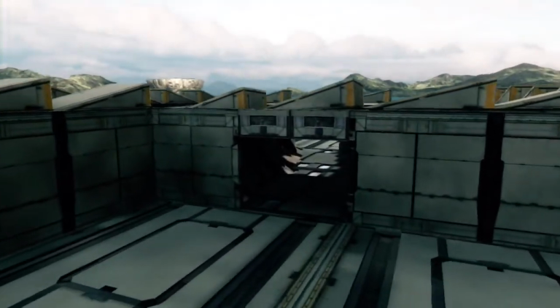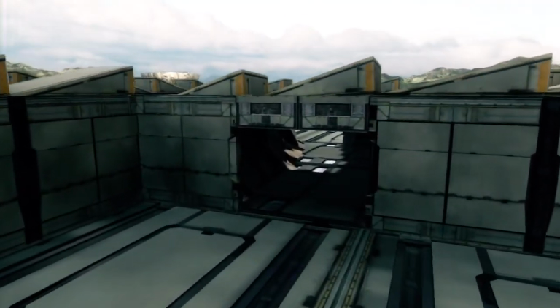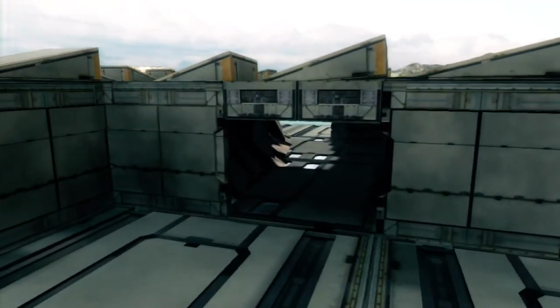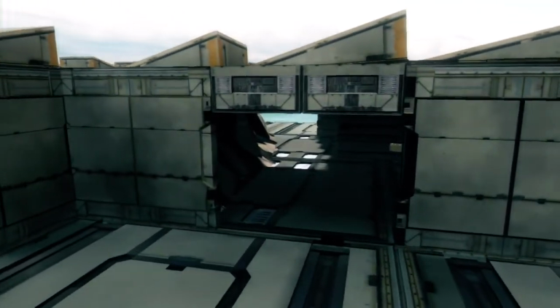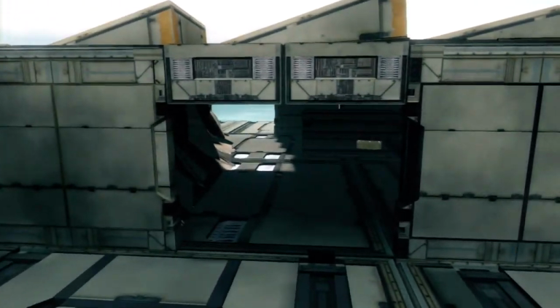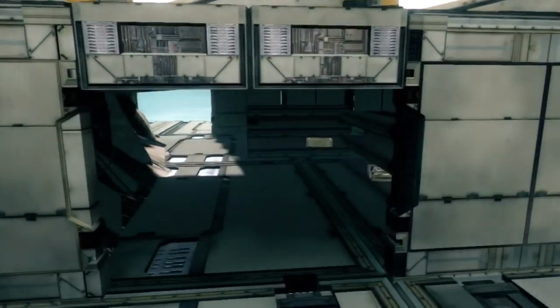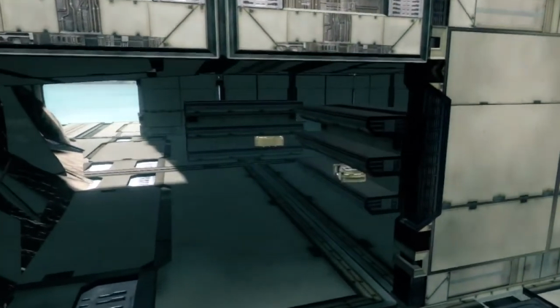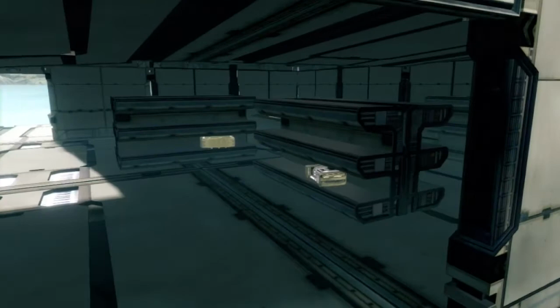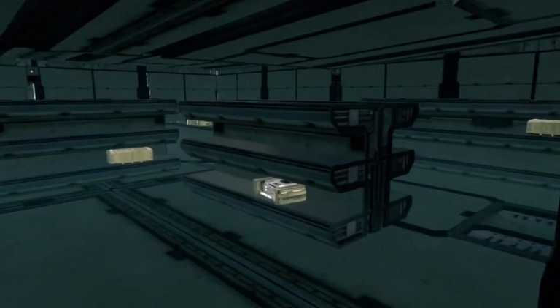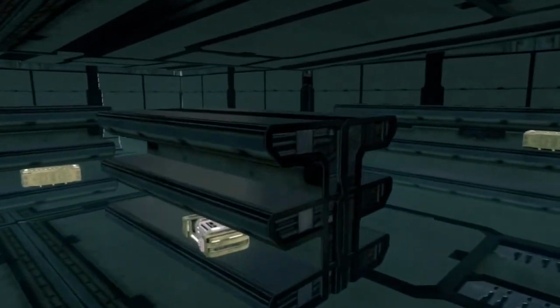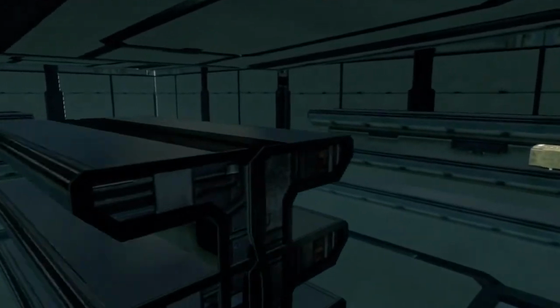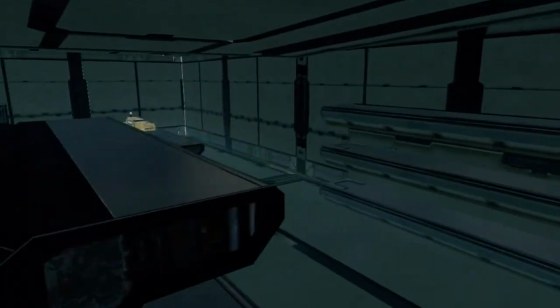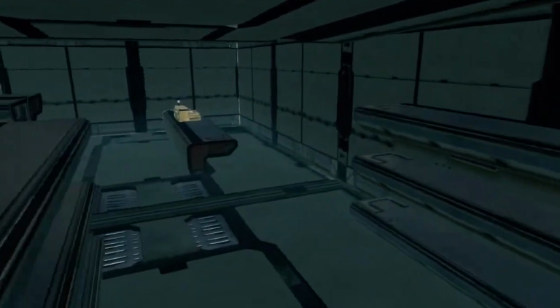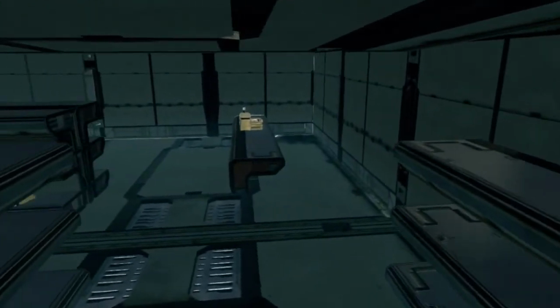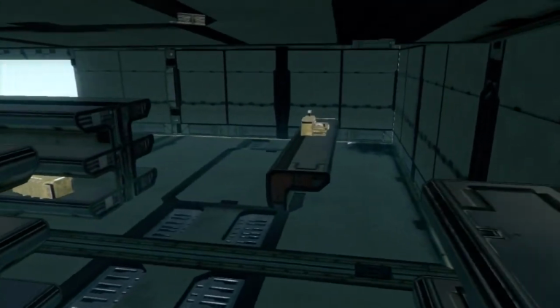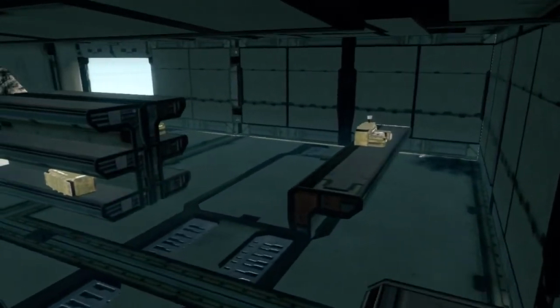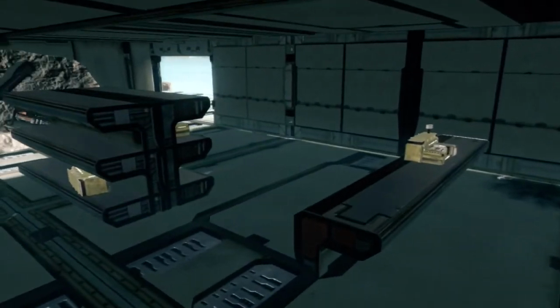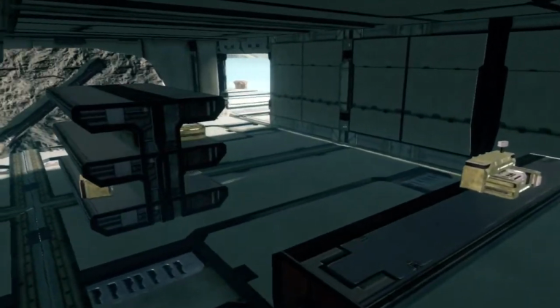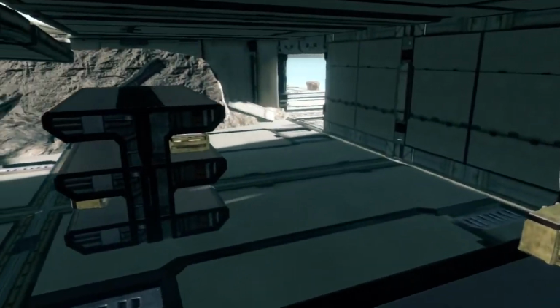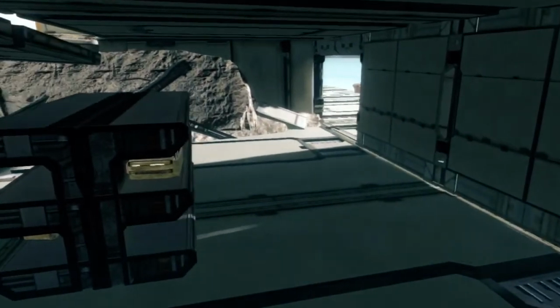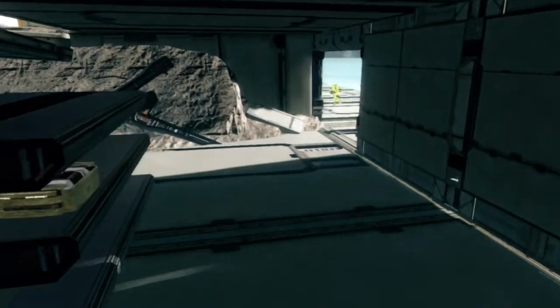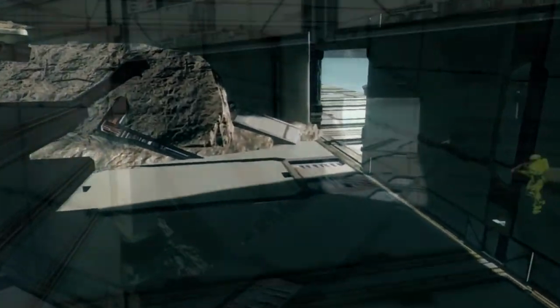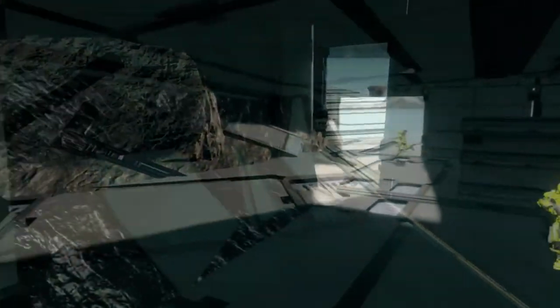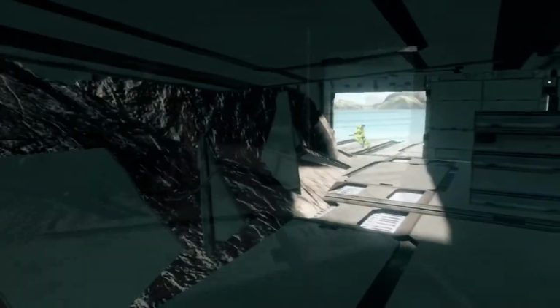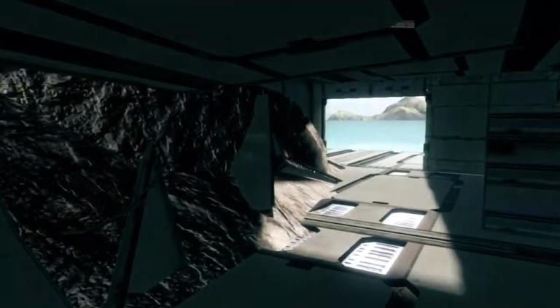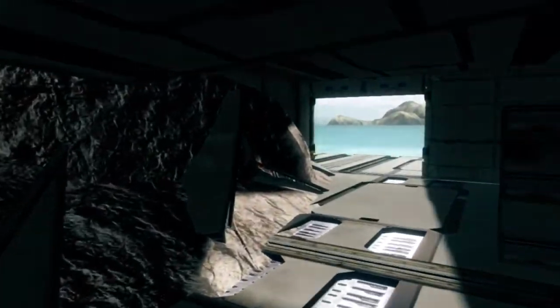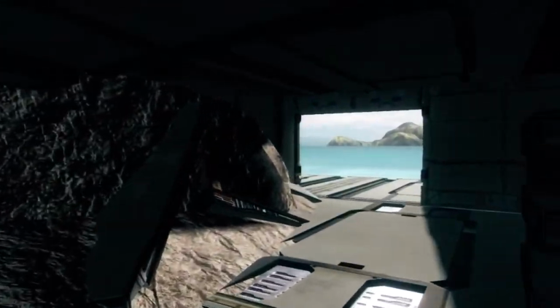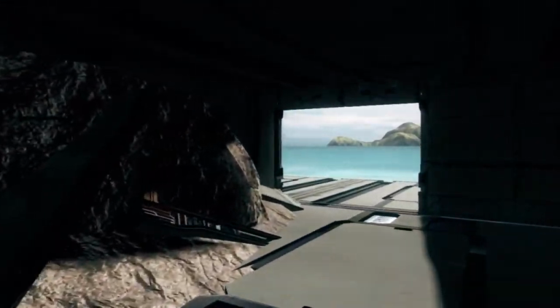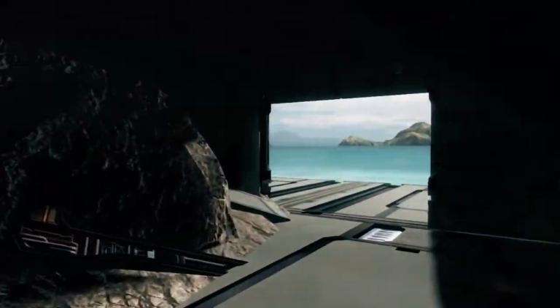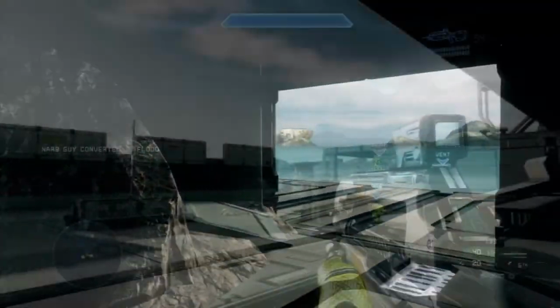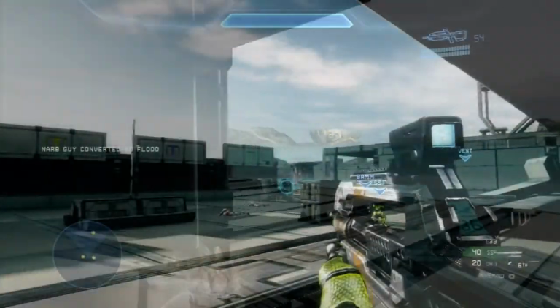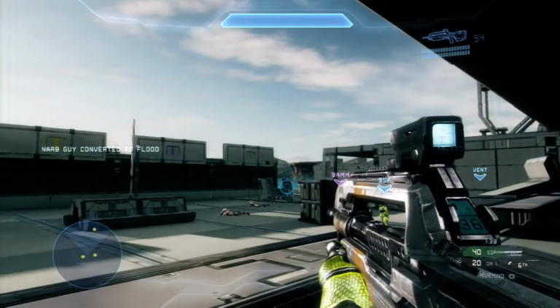We're going to start off with our tour of the map over here. As you can see there is this shelved area, and there's a bit of a counter in the back where the cashier would be able to take your payments or whatever. You've got this crumbled down roof with all these rock pieces down.